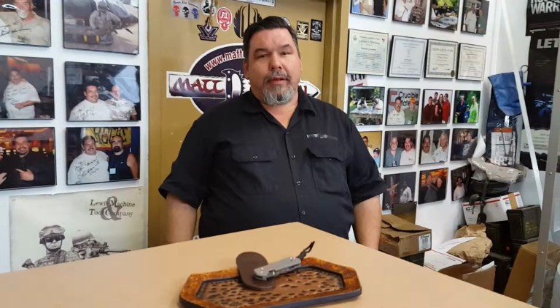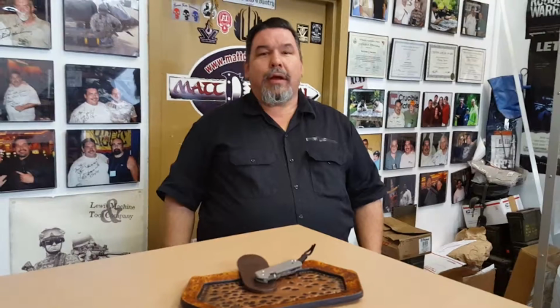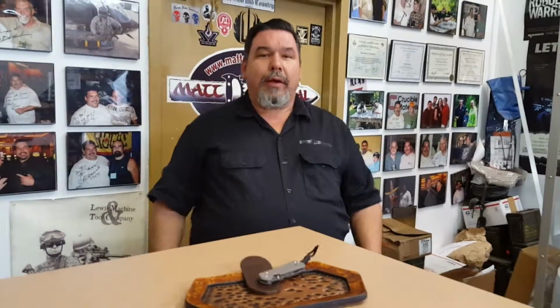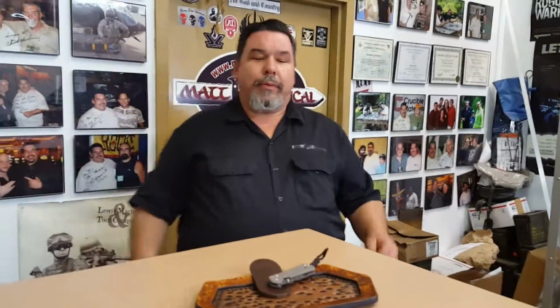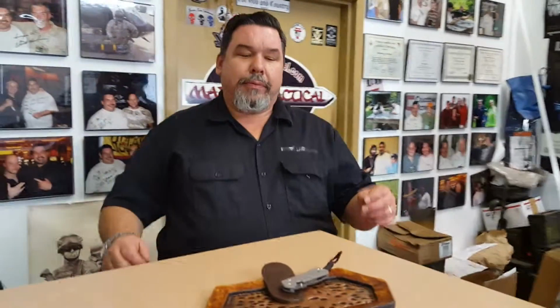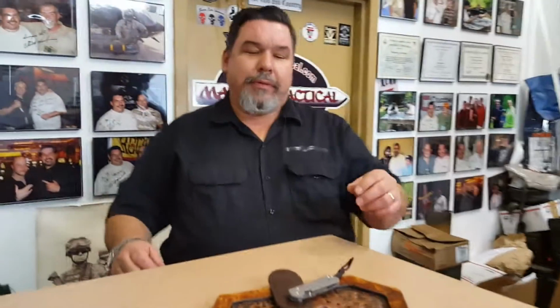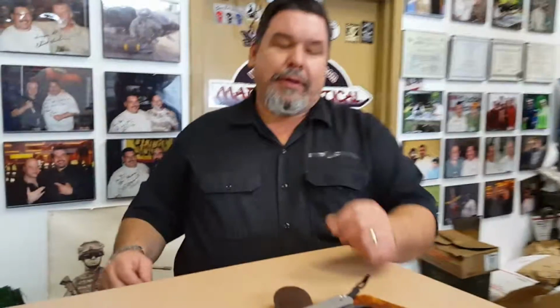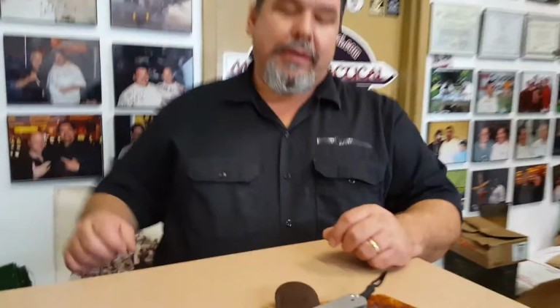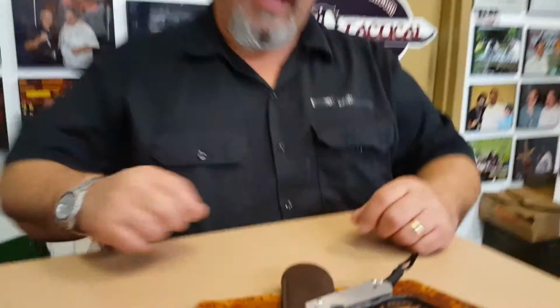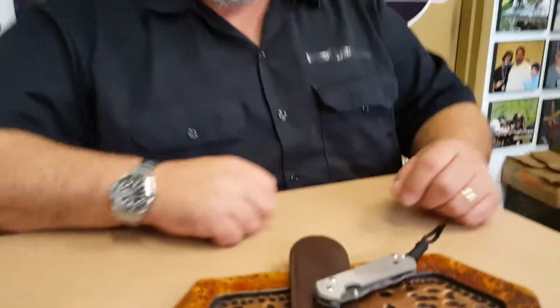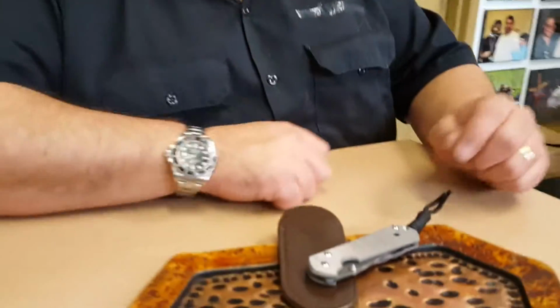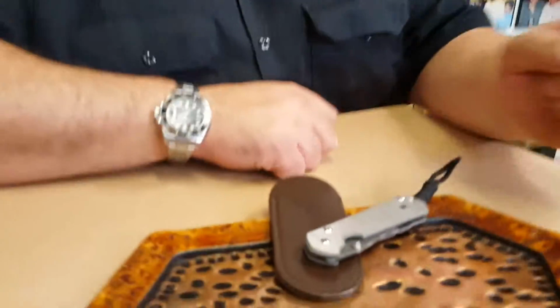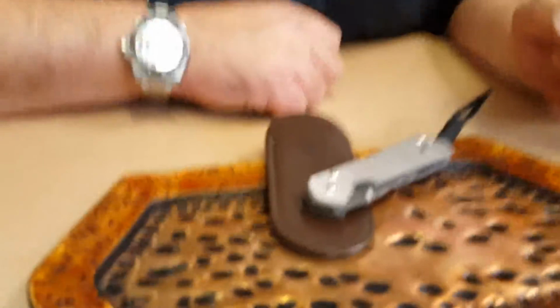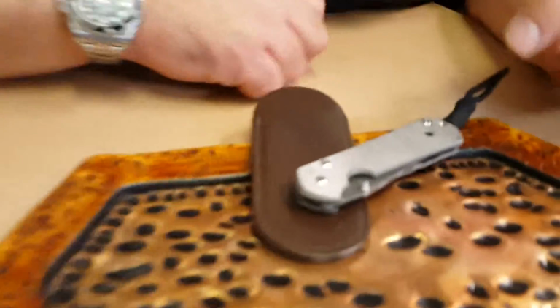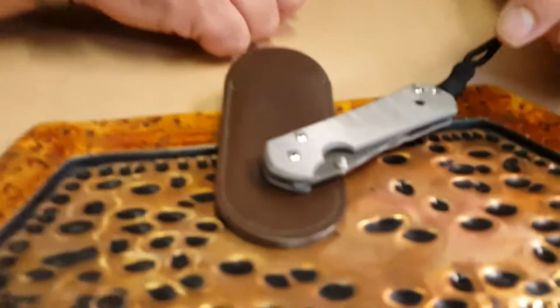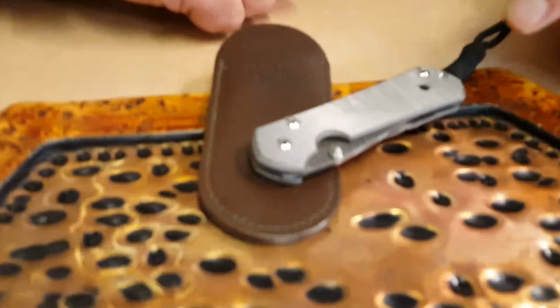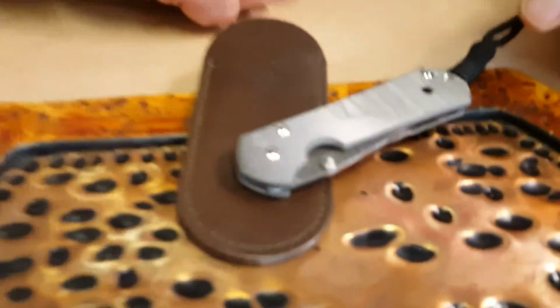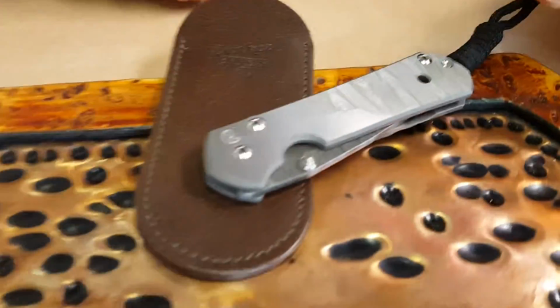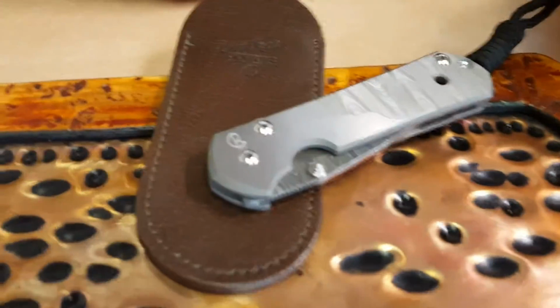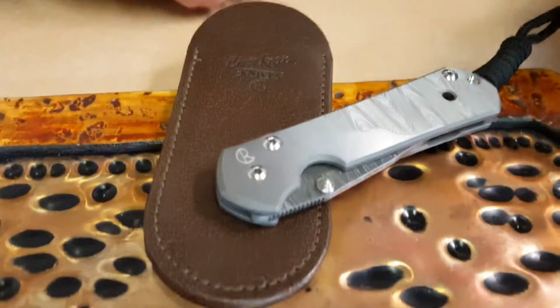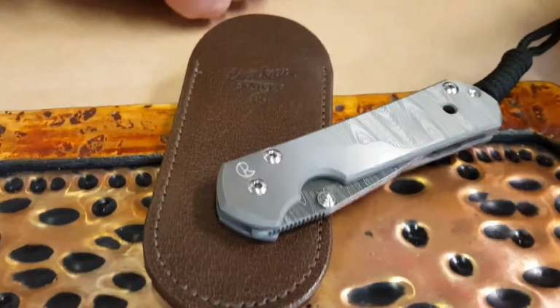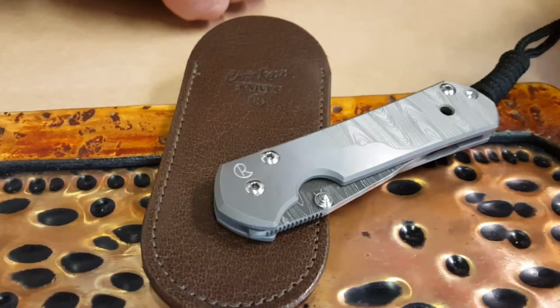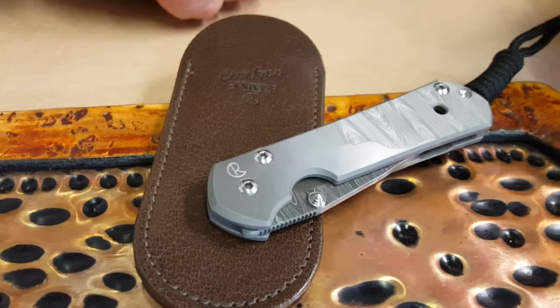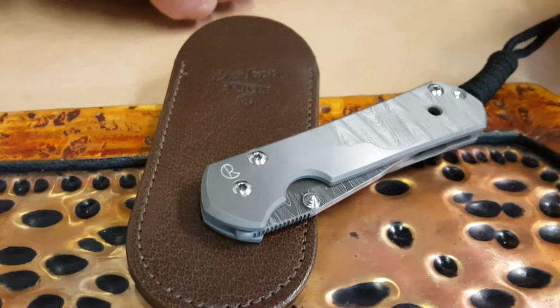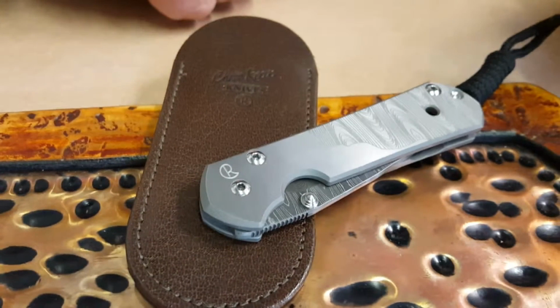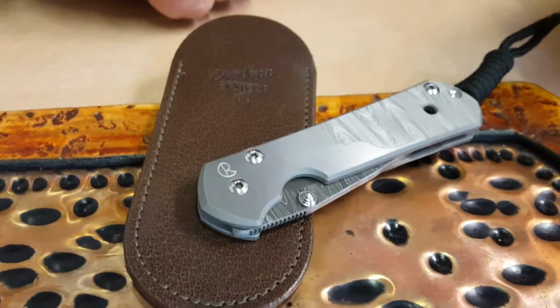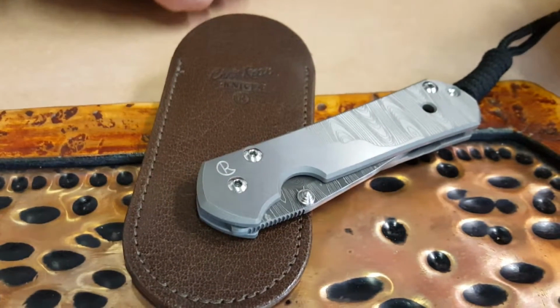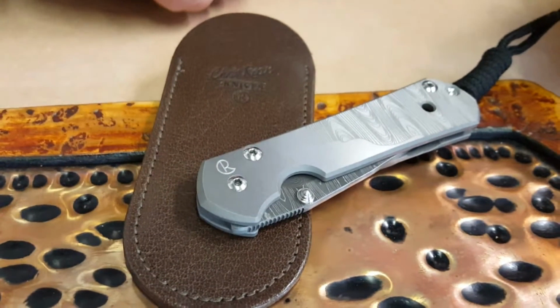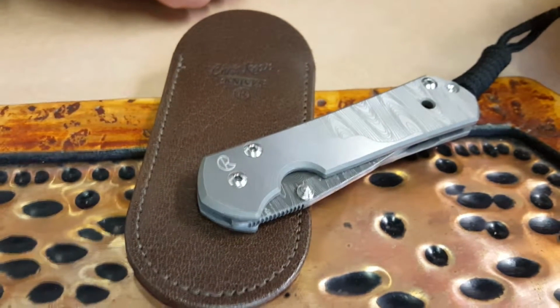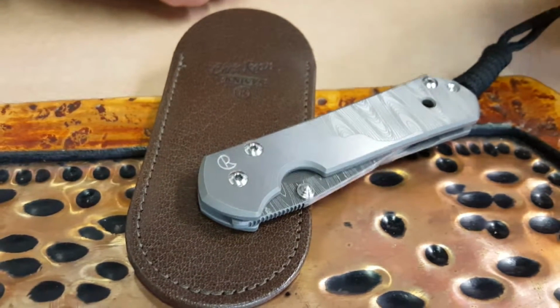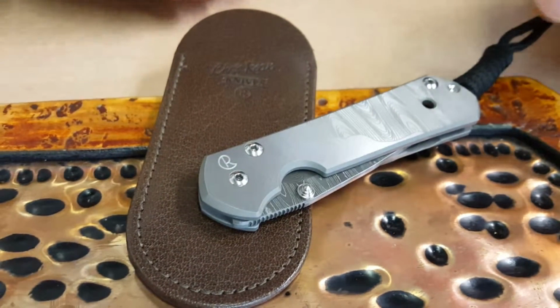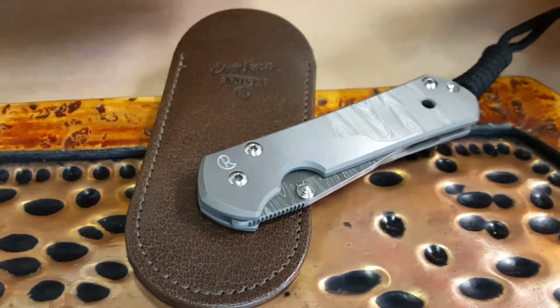Hello! Today we're going to look at the Chris Reeve small Sebenza with a computer-generated handle.